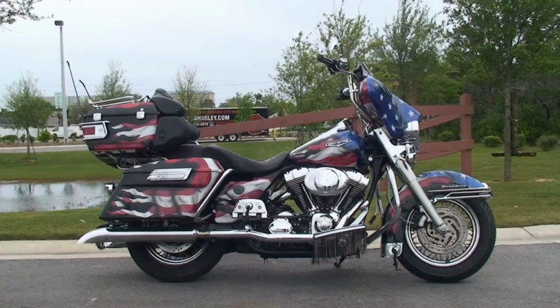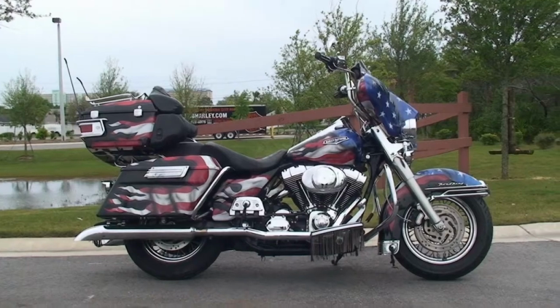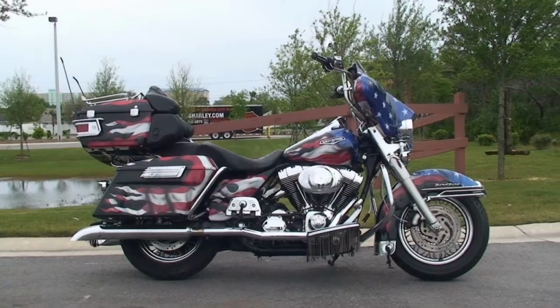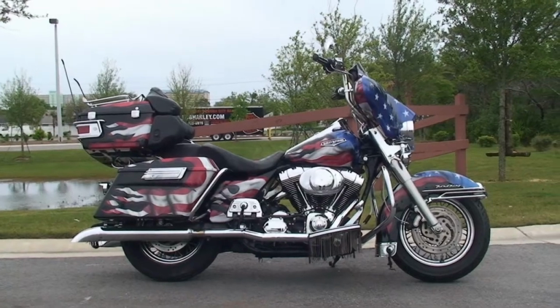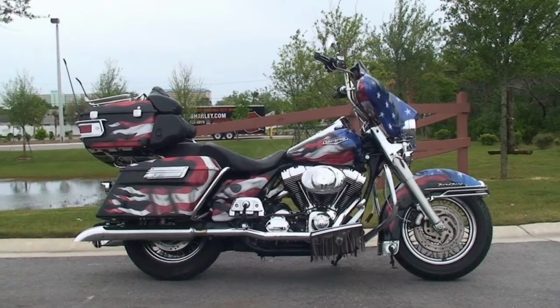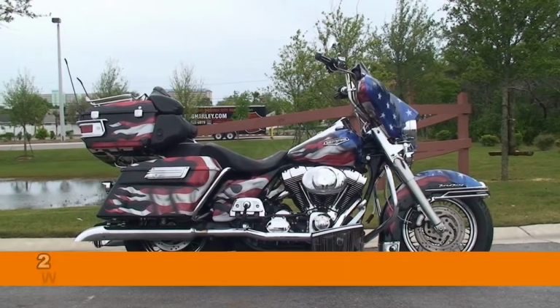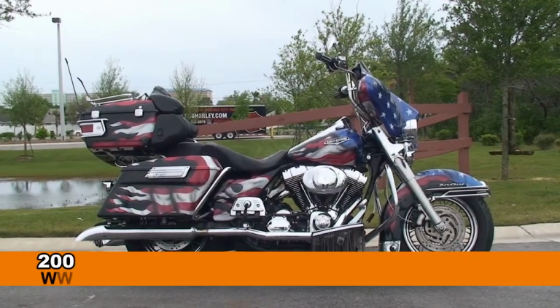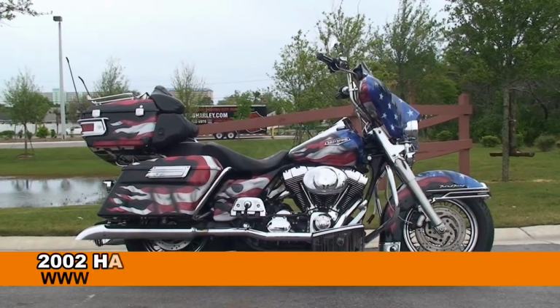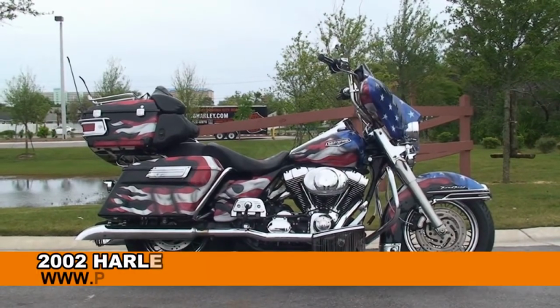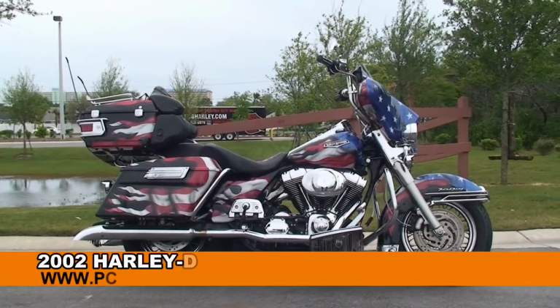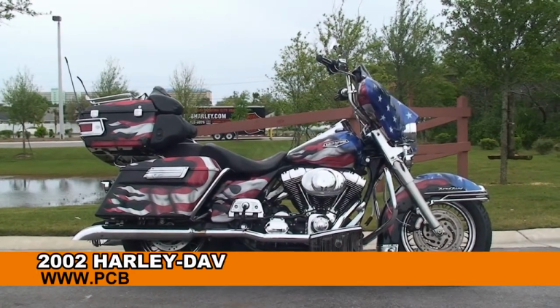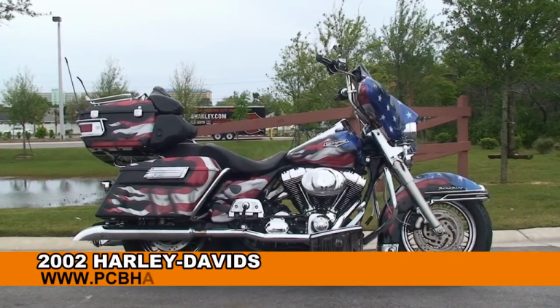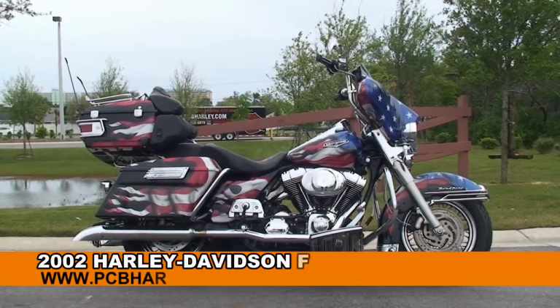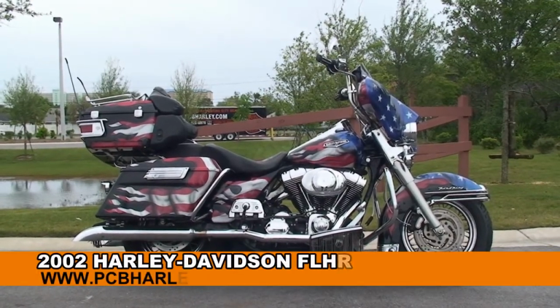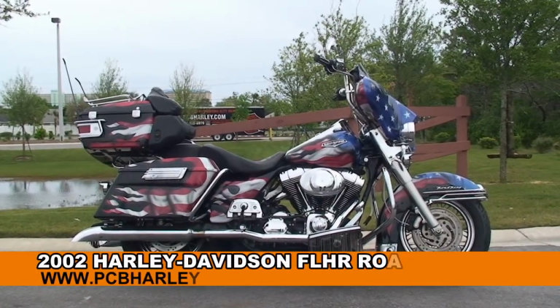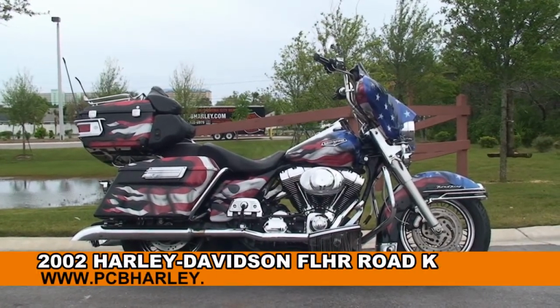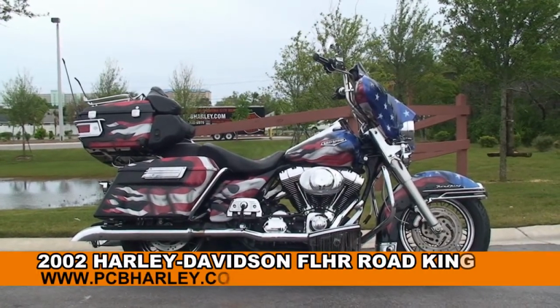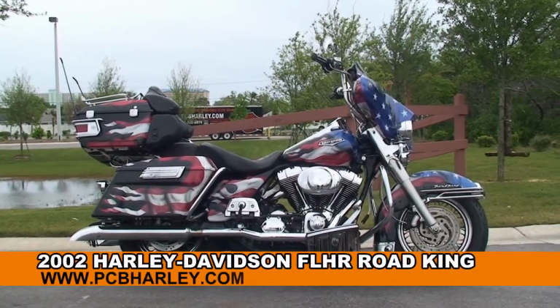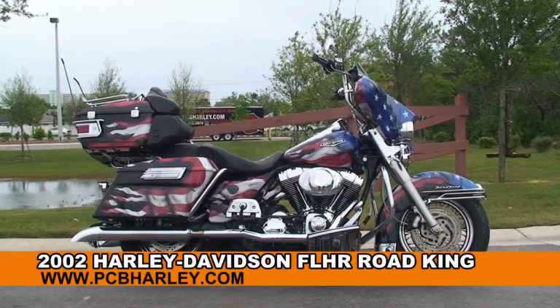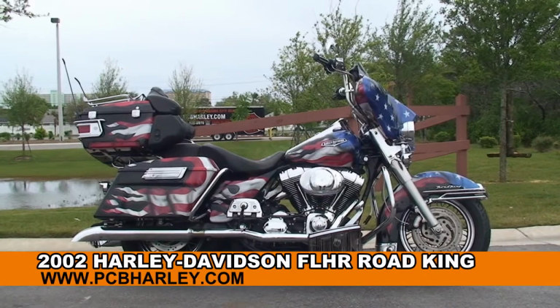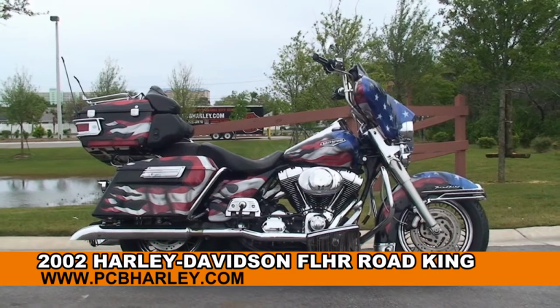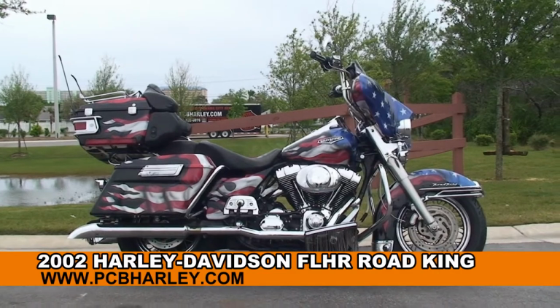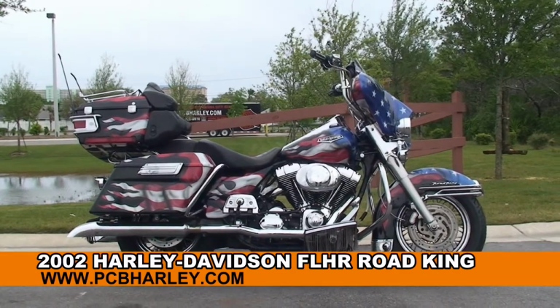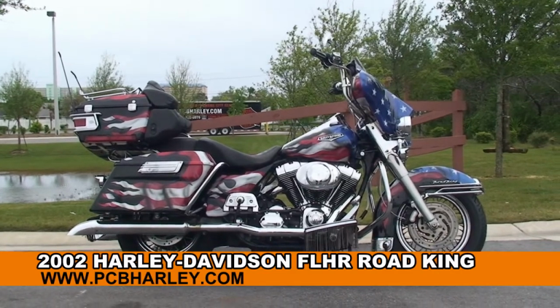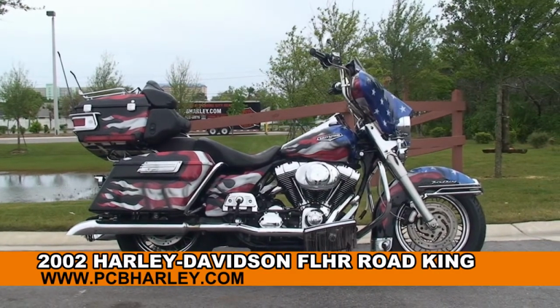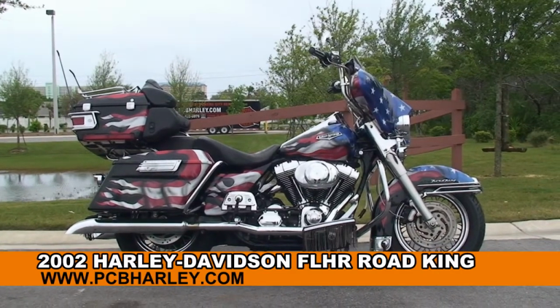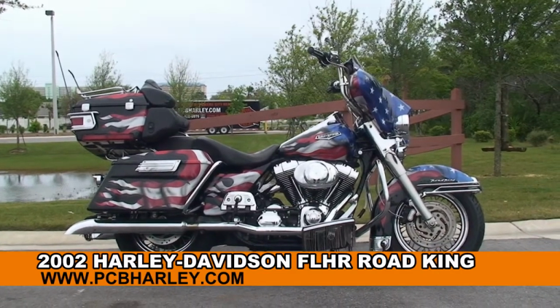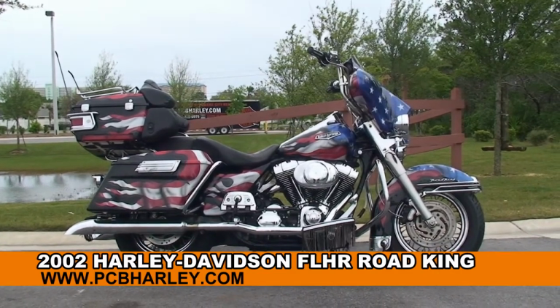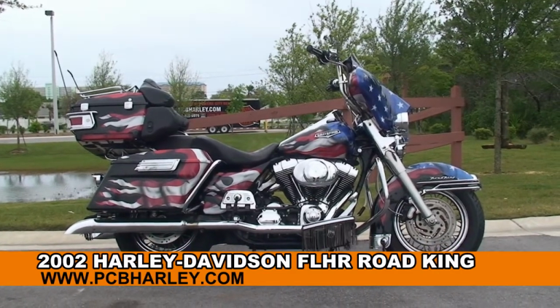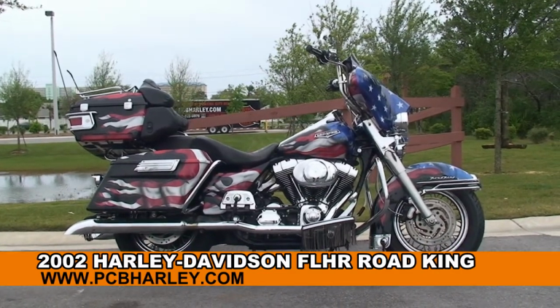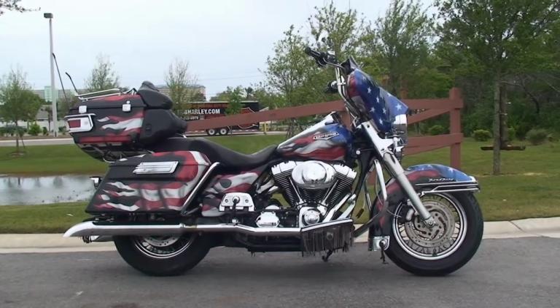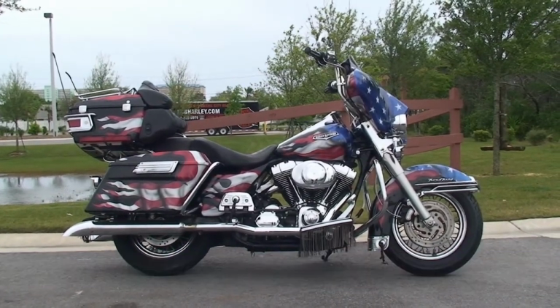Welcome everyone to the world famous Harley Davidson of Panama City Beach. Today I've got for you this high grade used 2002 Road King.